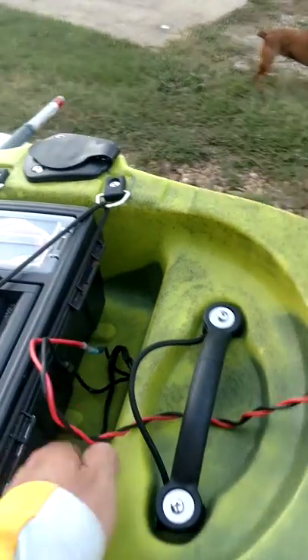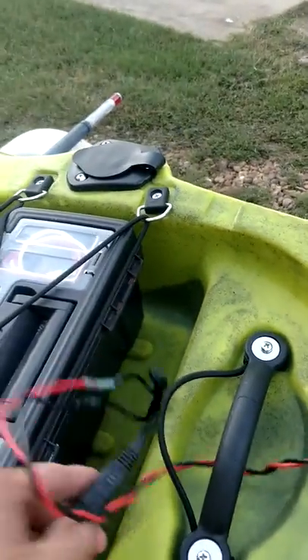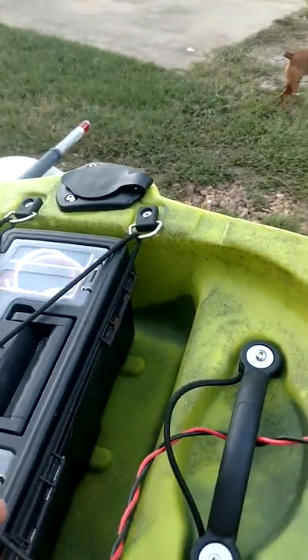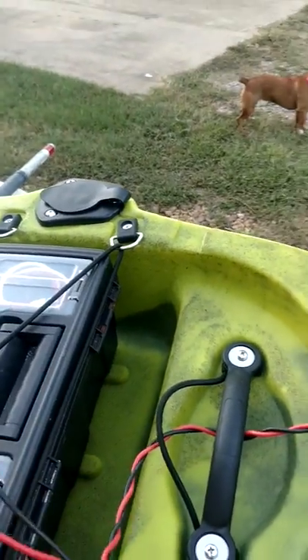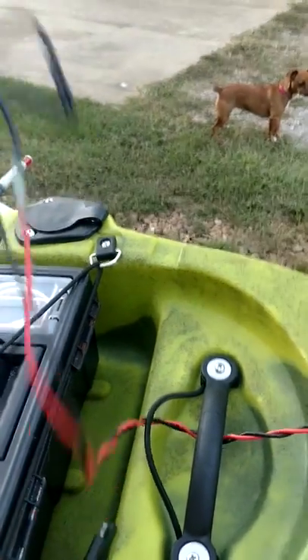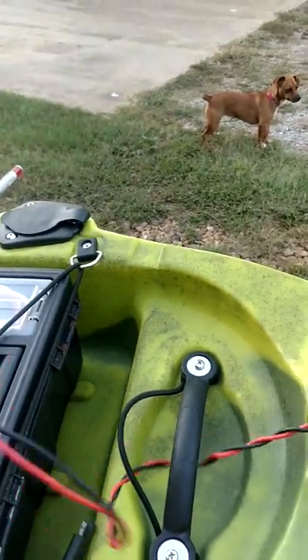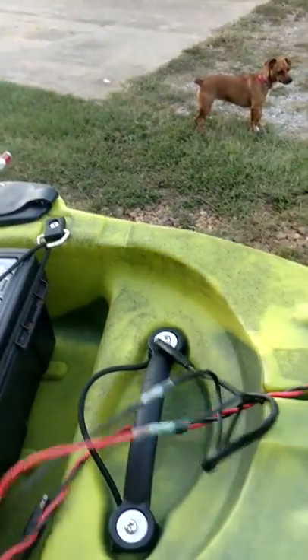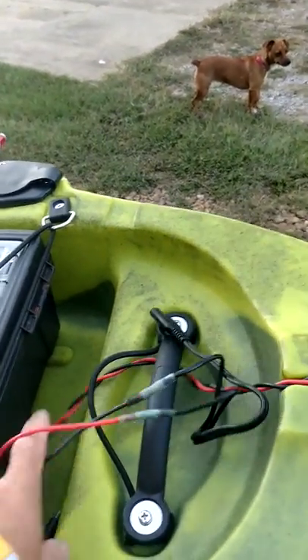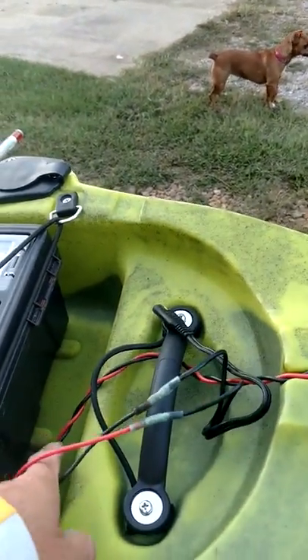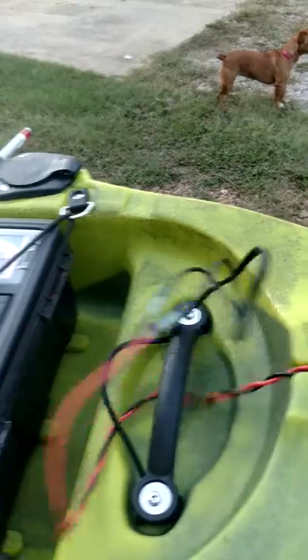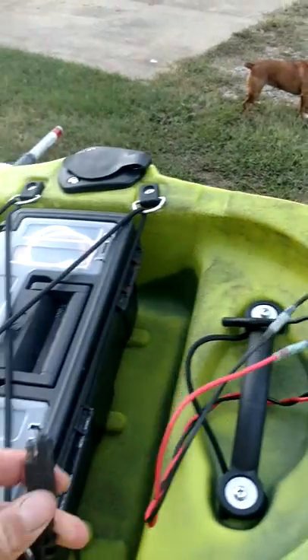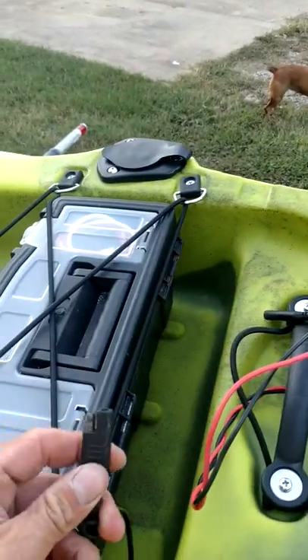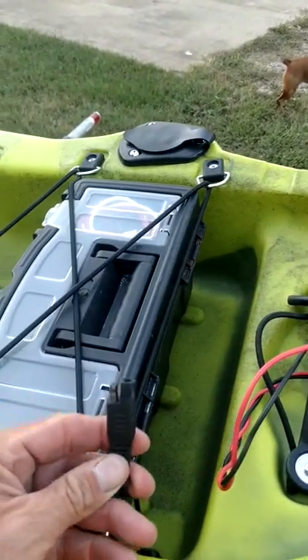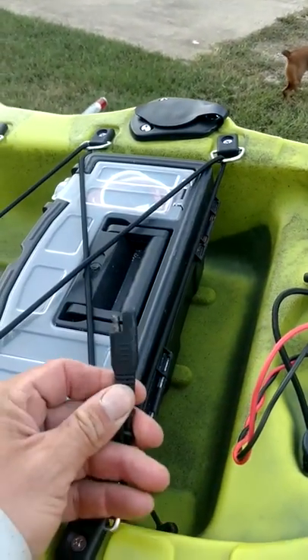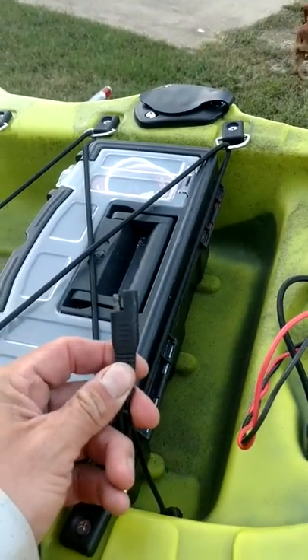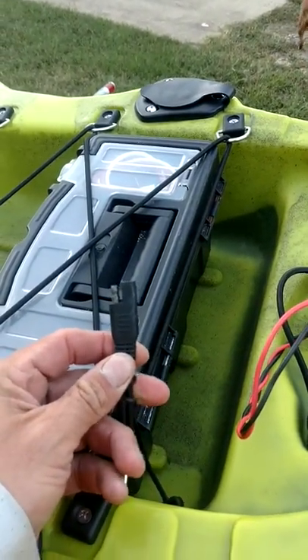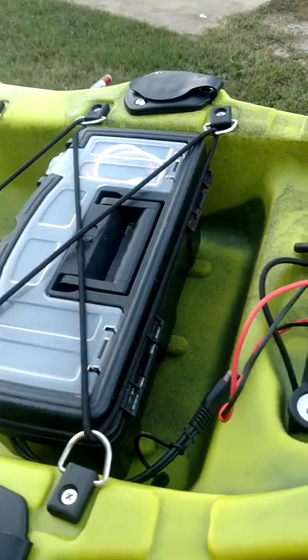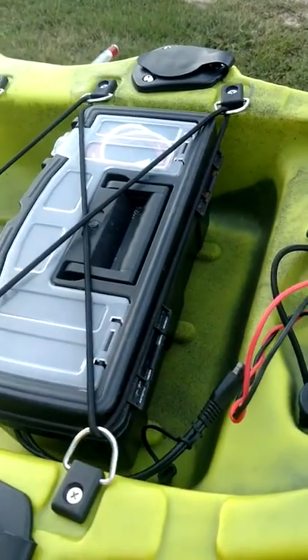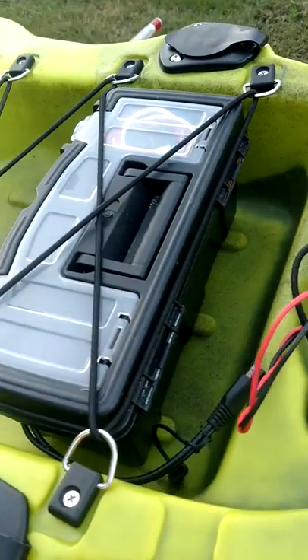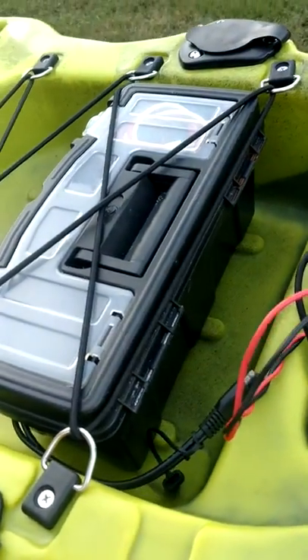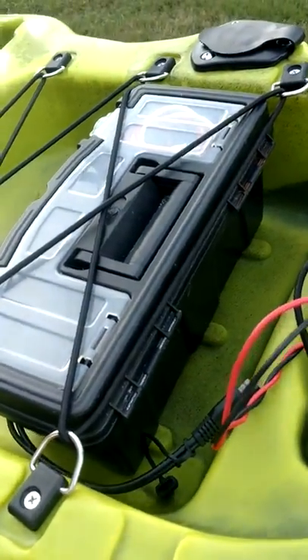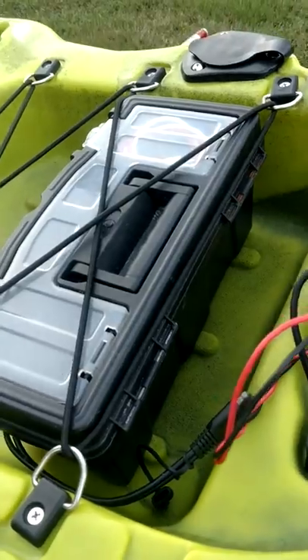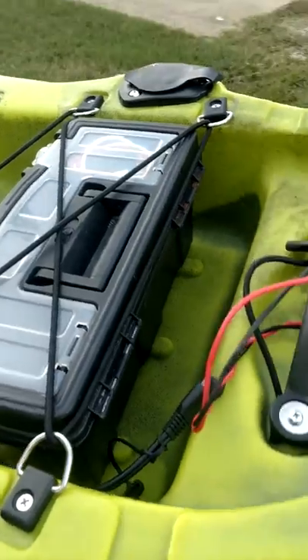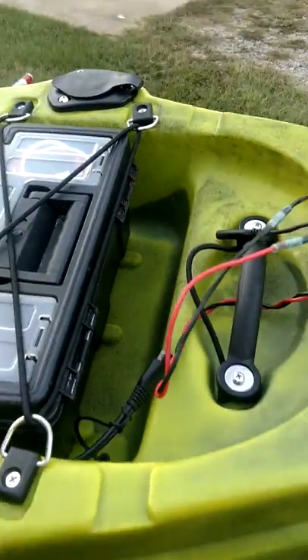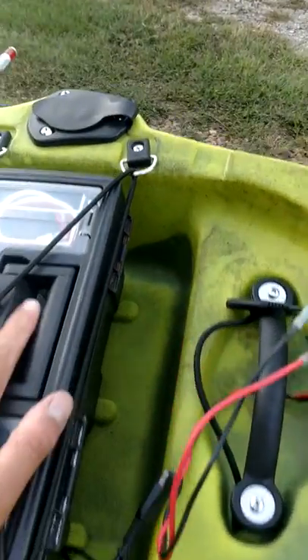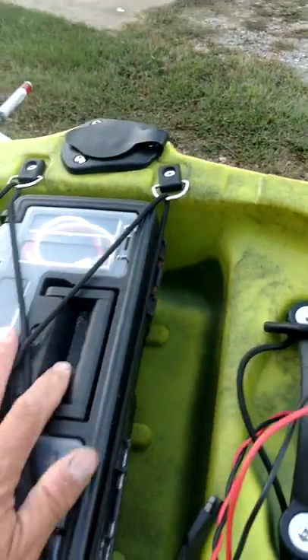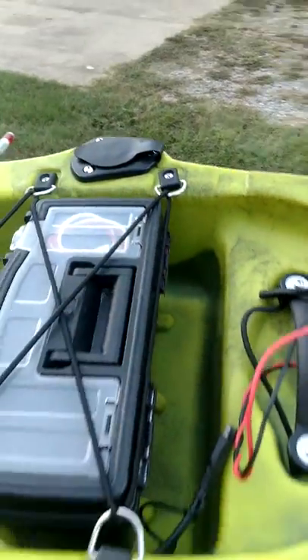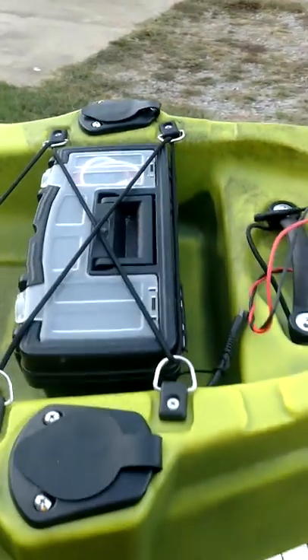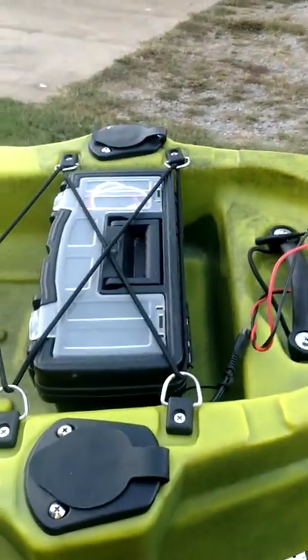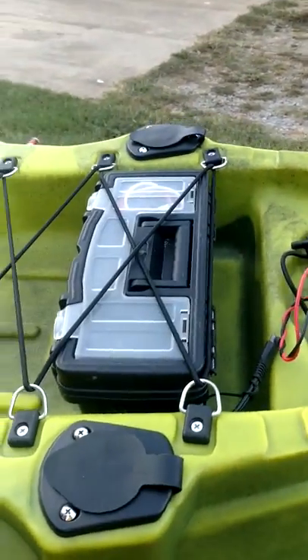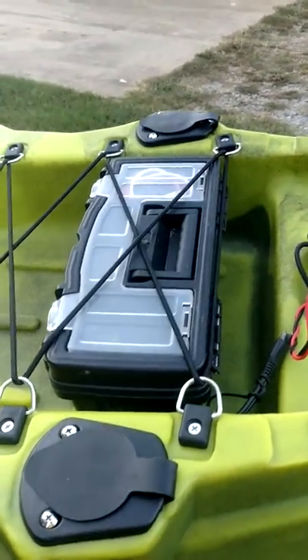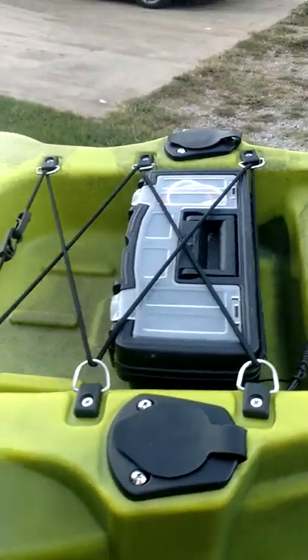Got it hooked up with a little plug — I don't know what the plug's called, but it's the same thing that goes to my charger. So I just take the whole box in and plug it up to my charger. It fits perfectly right there. I think that box is like $3 at Tractor Supply.